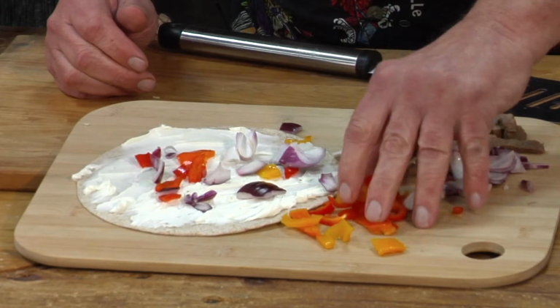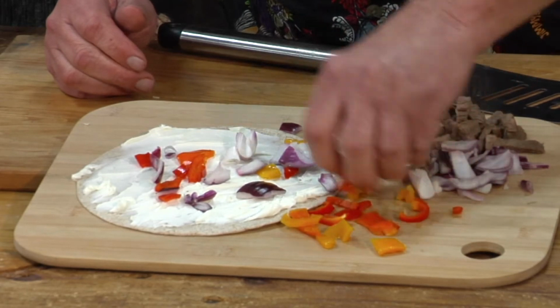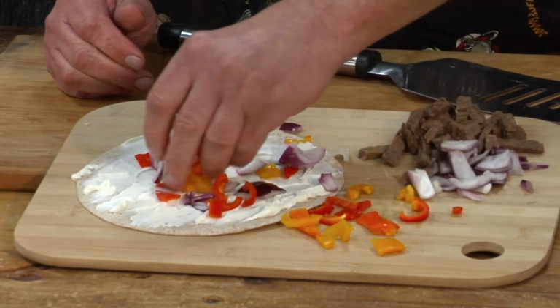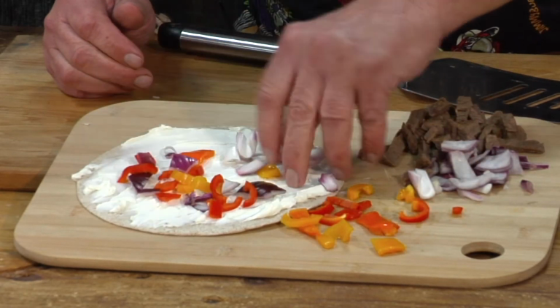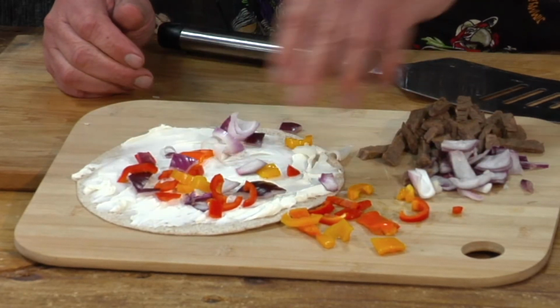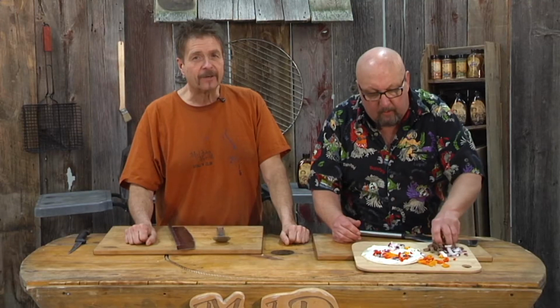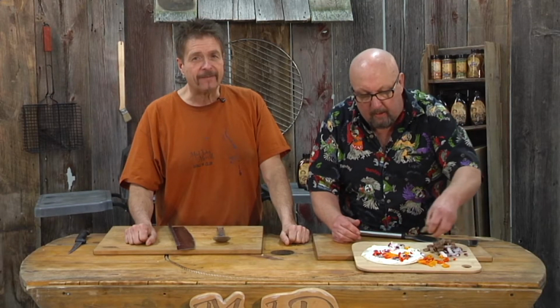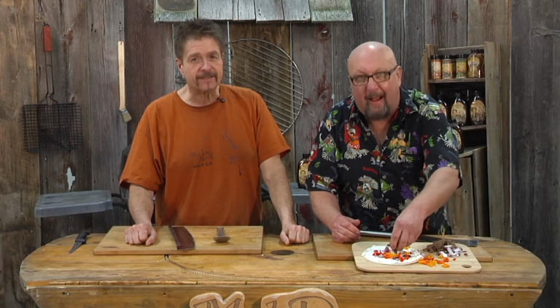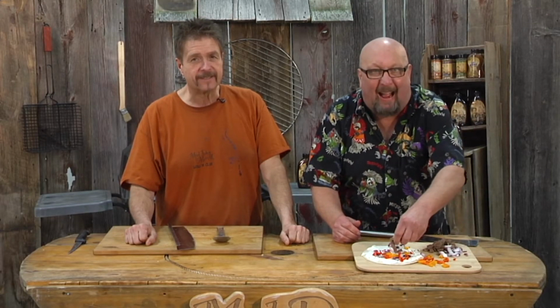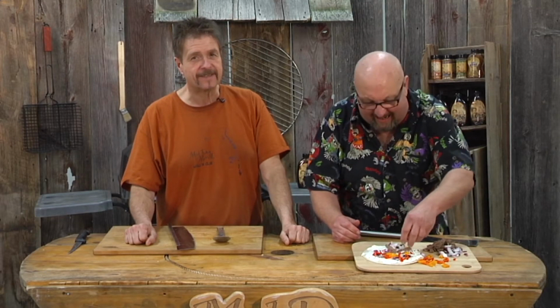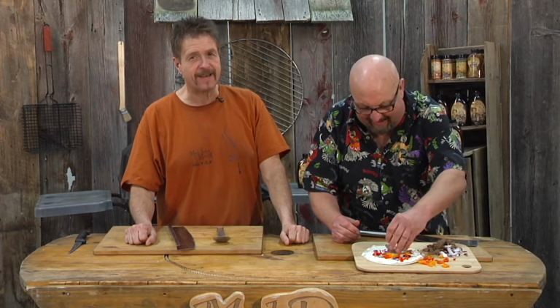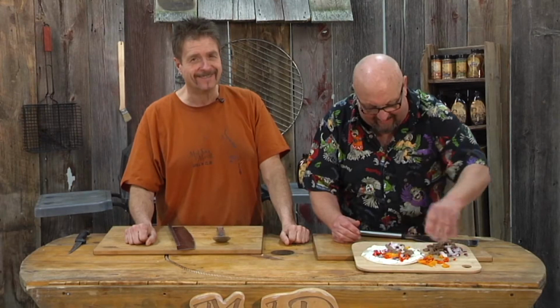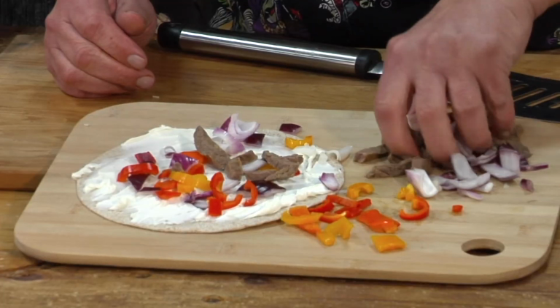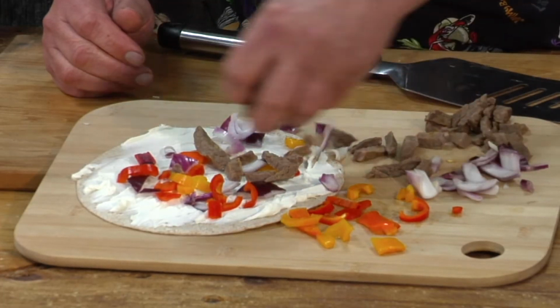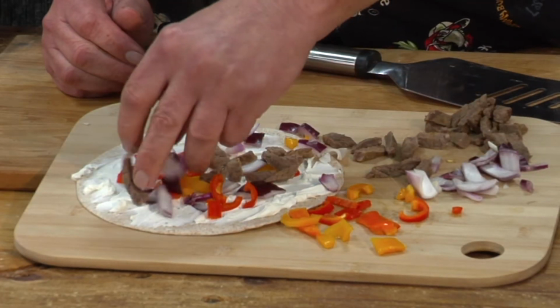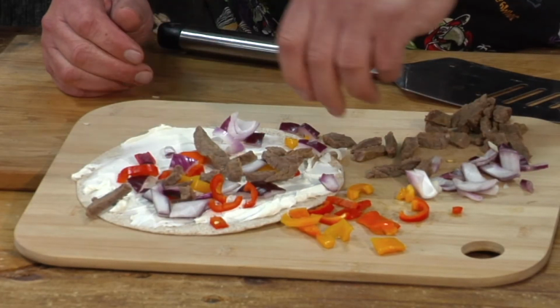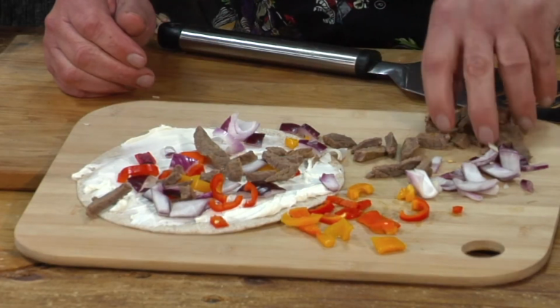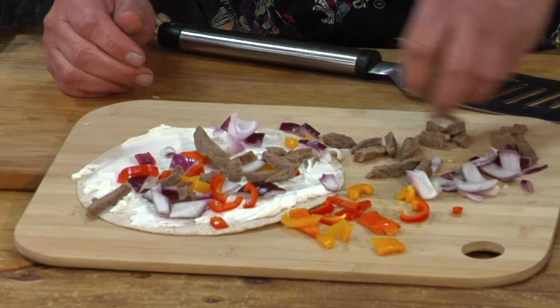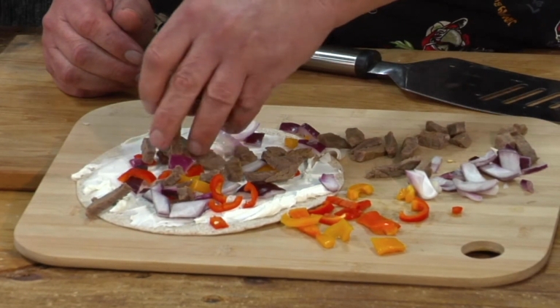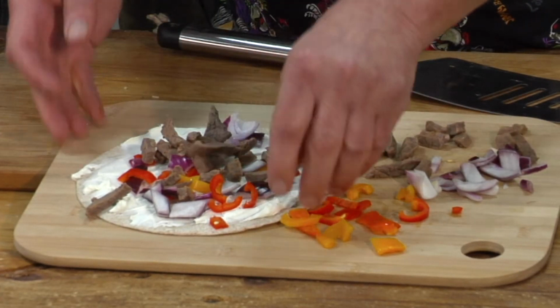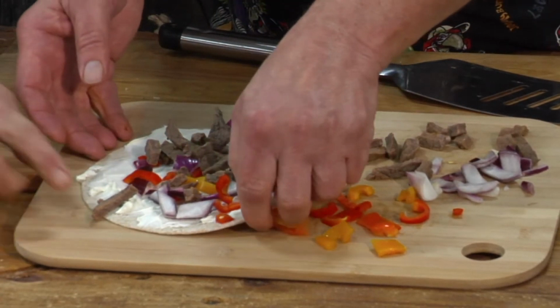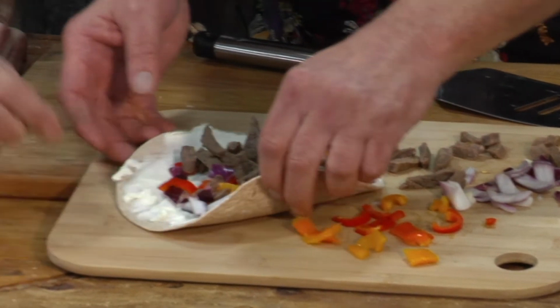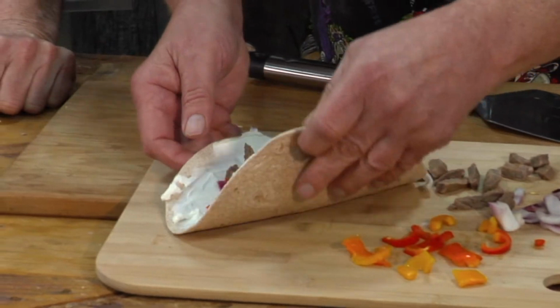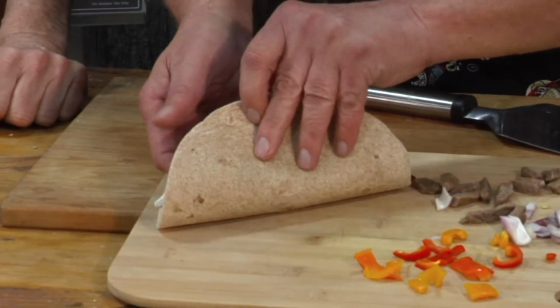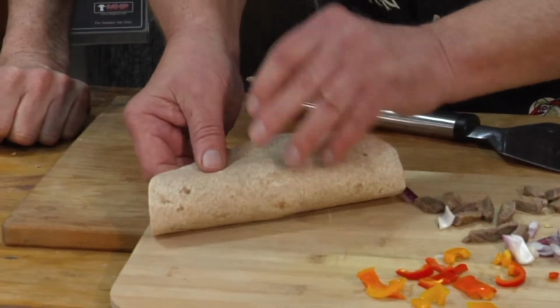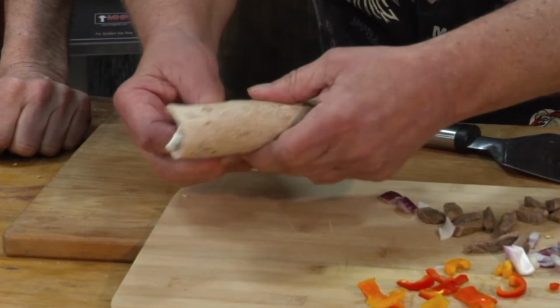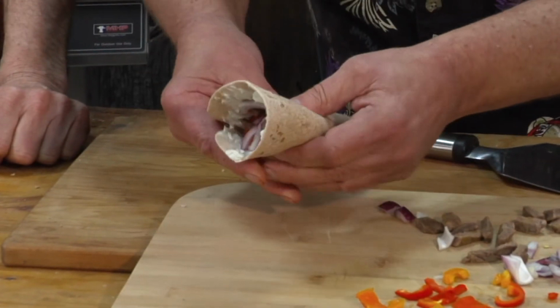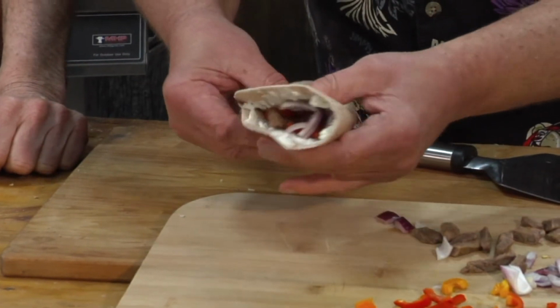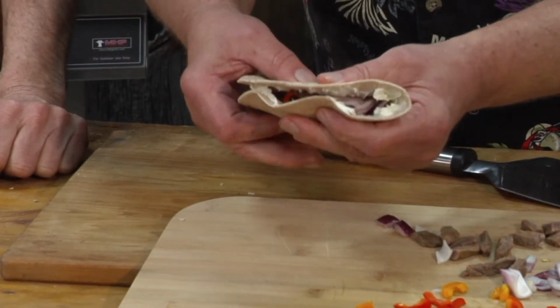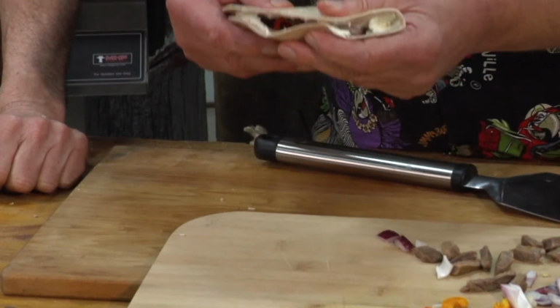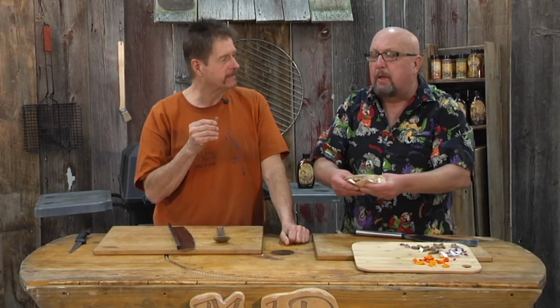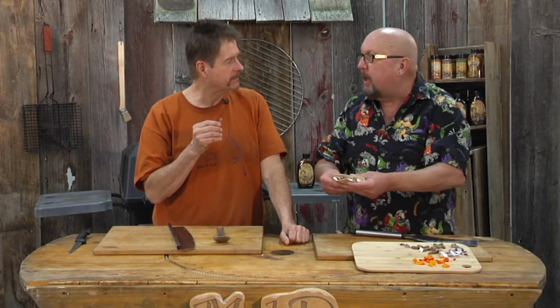I've got sort of a mess there, doesn't it? 35 years, same mess. Okay, got some Philly steak on here, some steak, I'm going to fold this in half. Place it on the grill for like two to three minutes on each side.